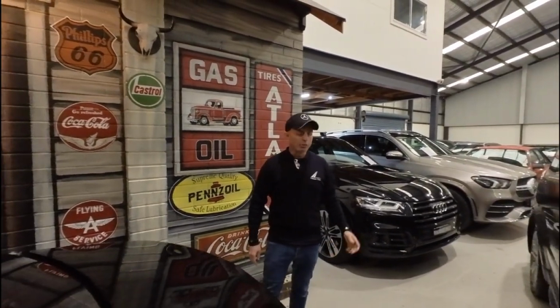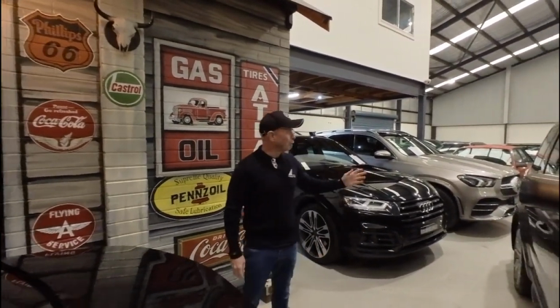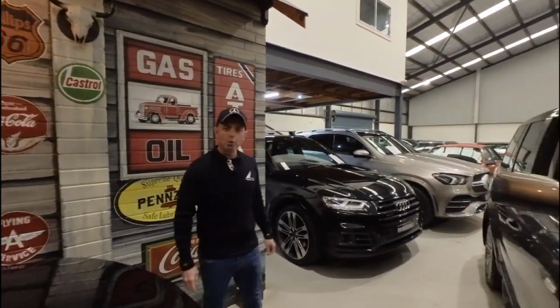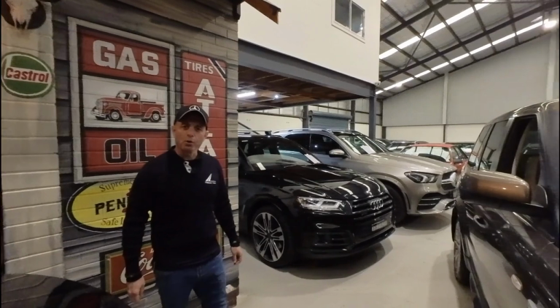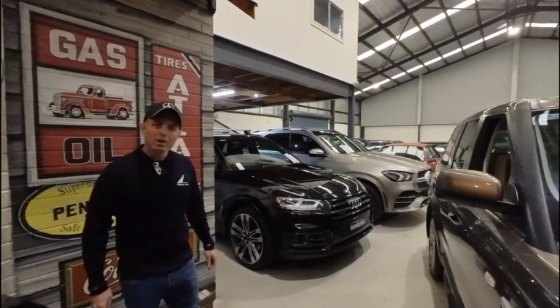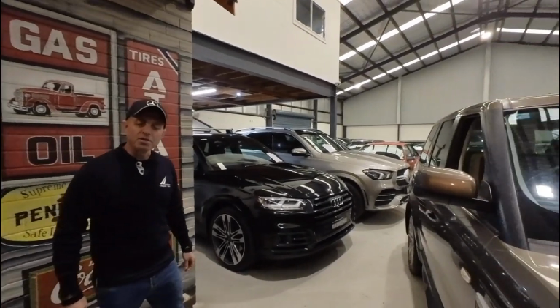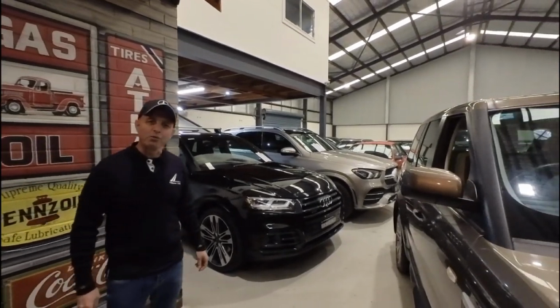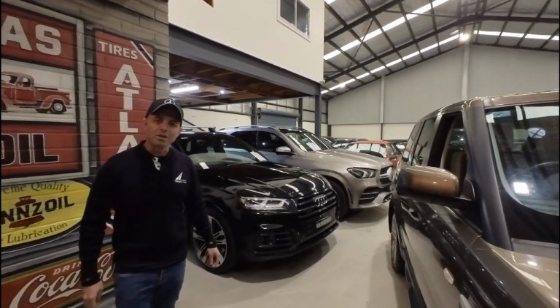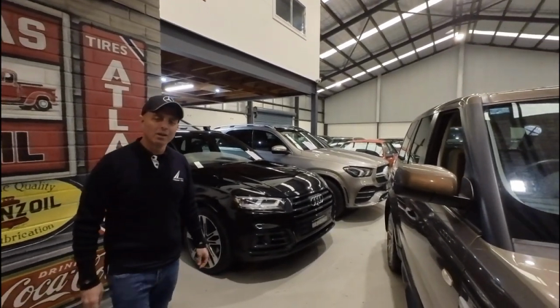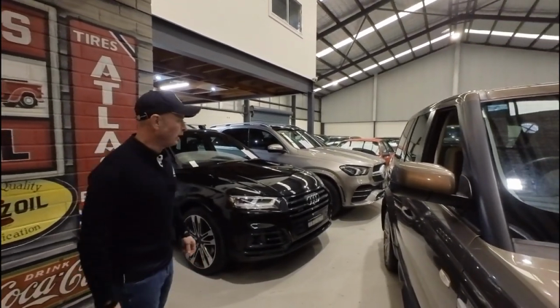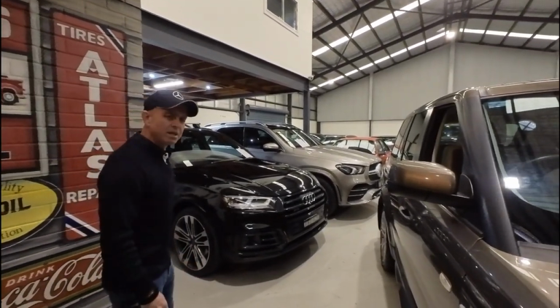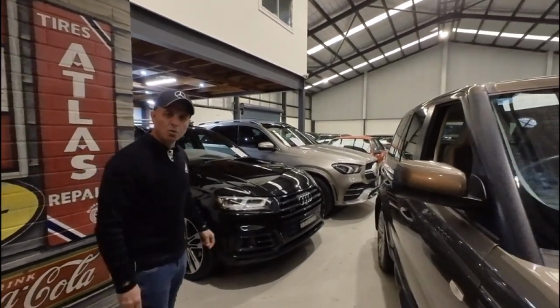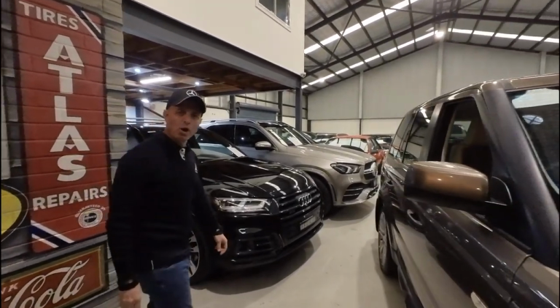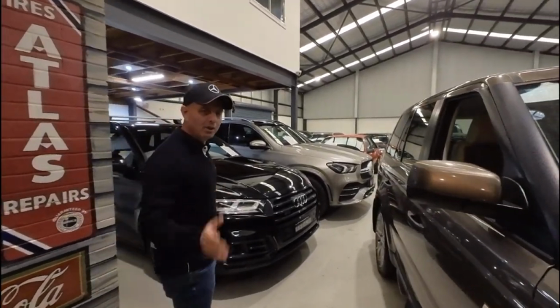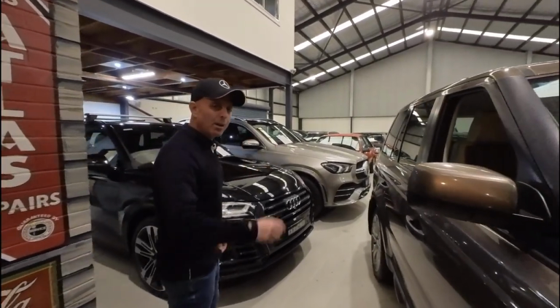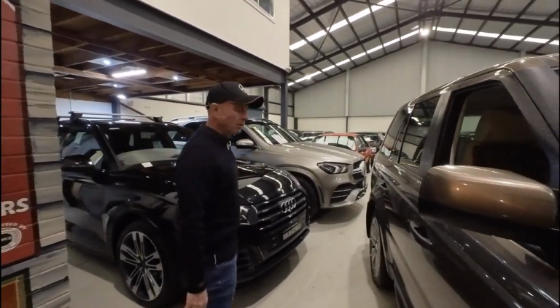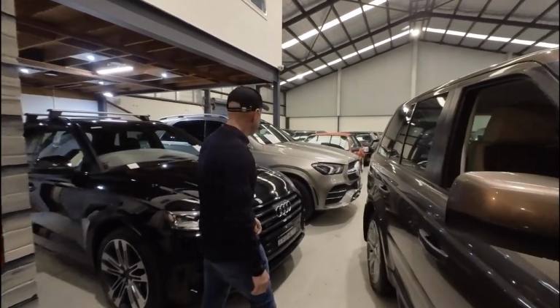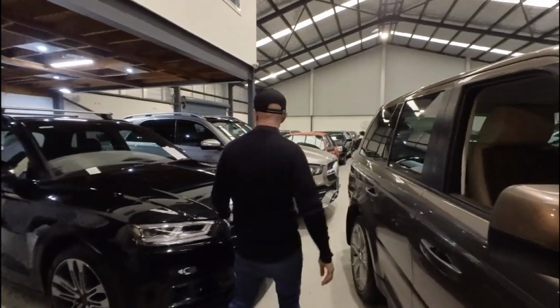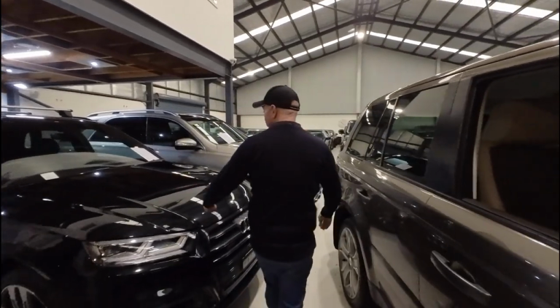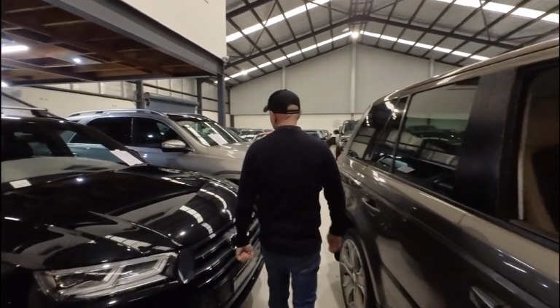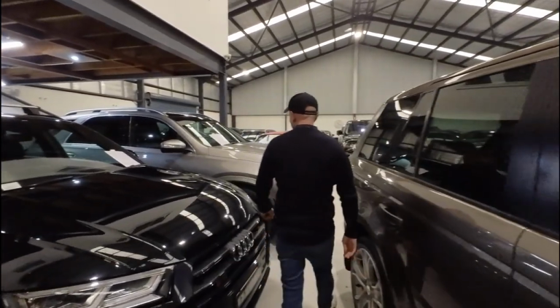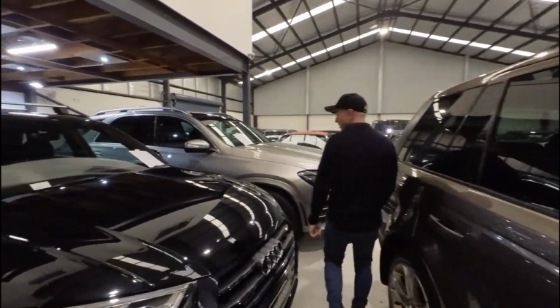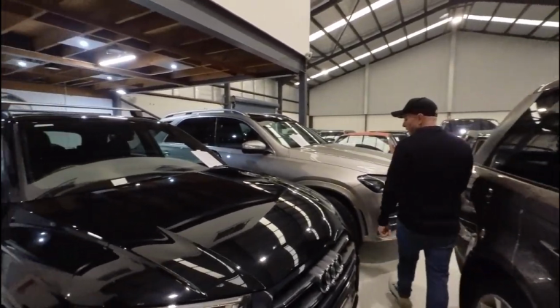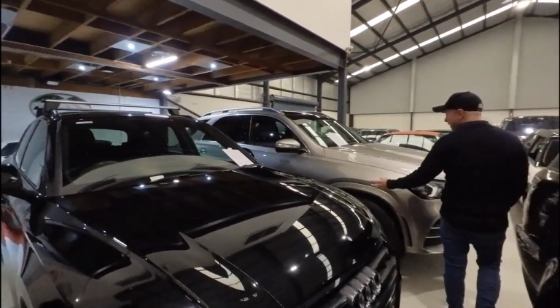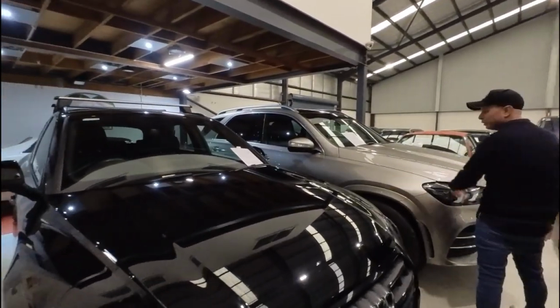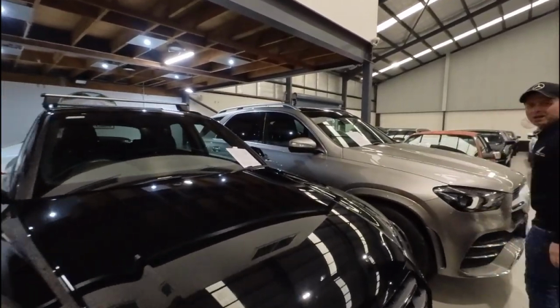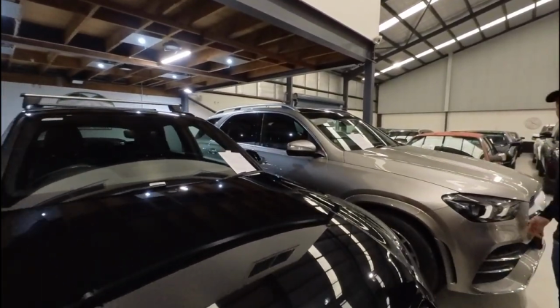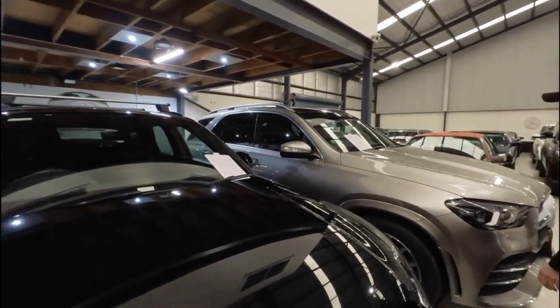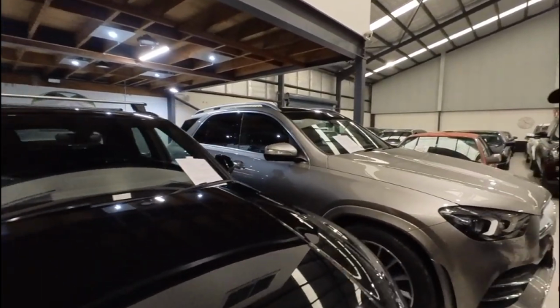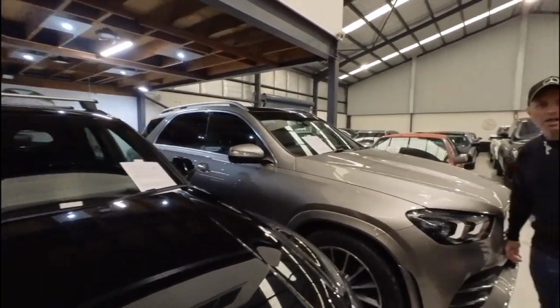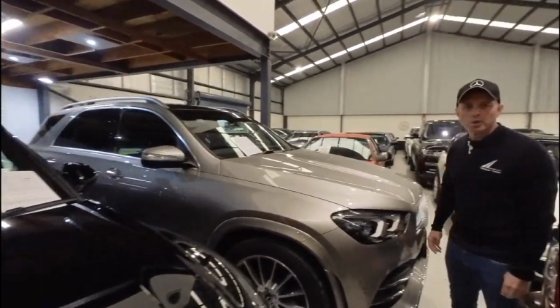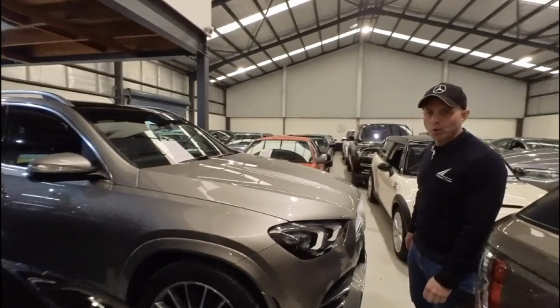We've got a beautiful indoor showroom here in the centre of Greater Sydney, really easy to get to. We're in Rydlemere. Come and take a look at these beautiful cars we've got, whether it's a late model car or a nice old classic car — we have it all.